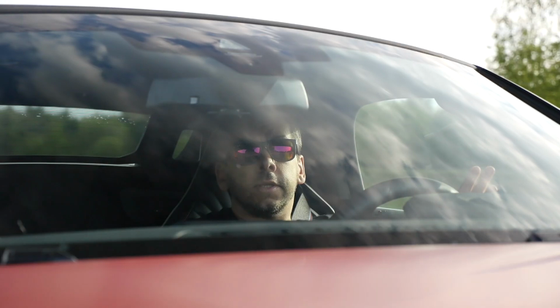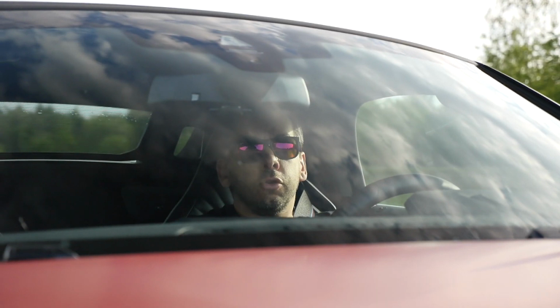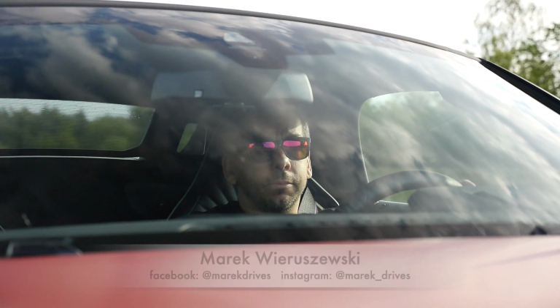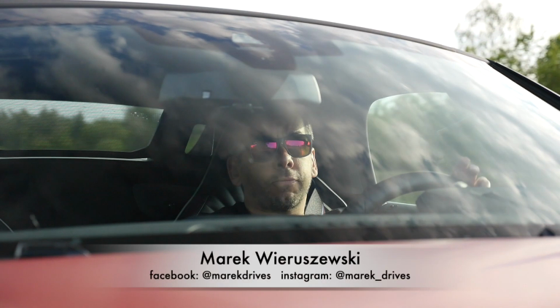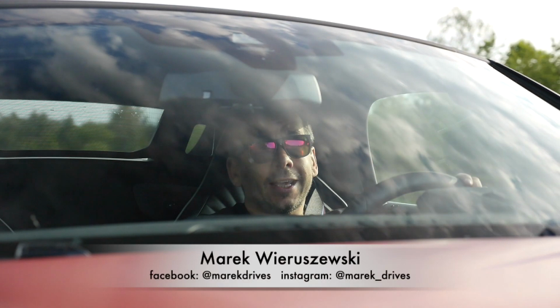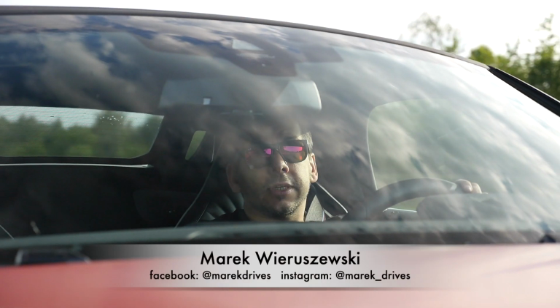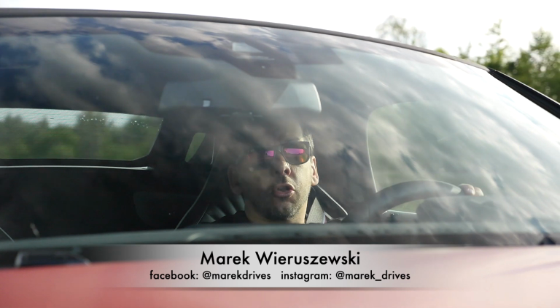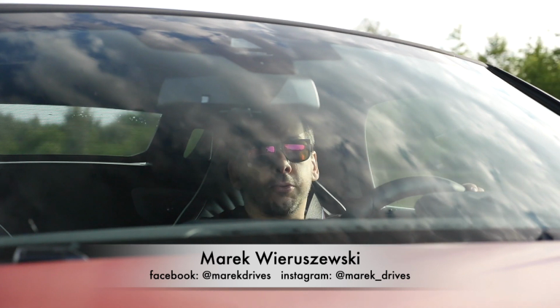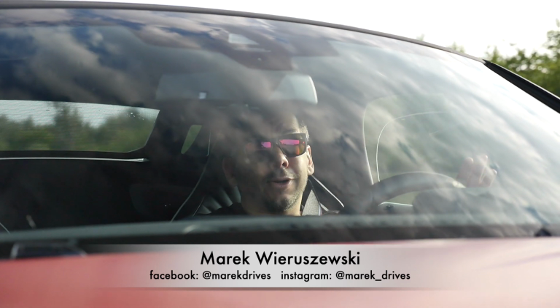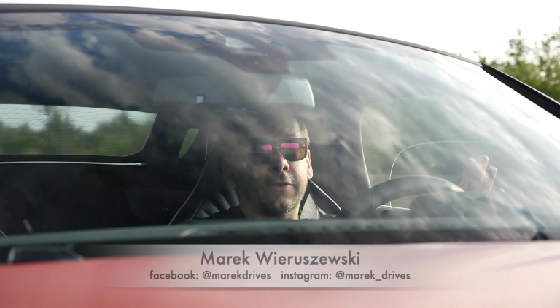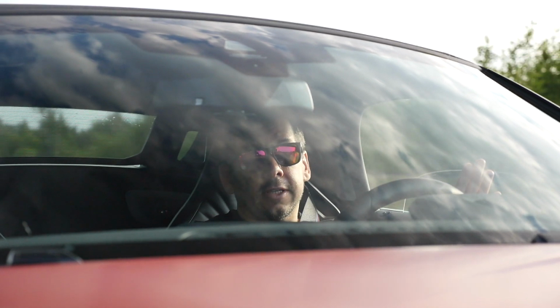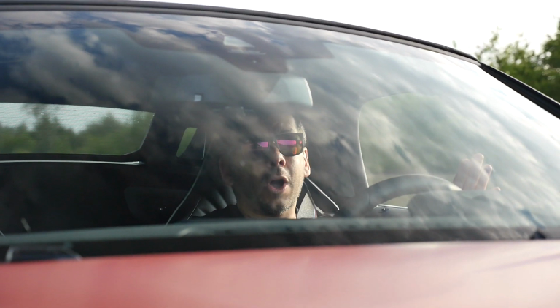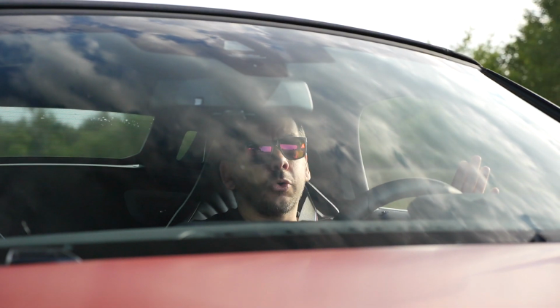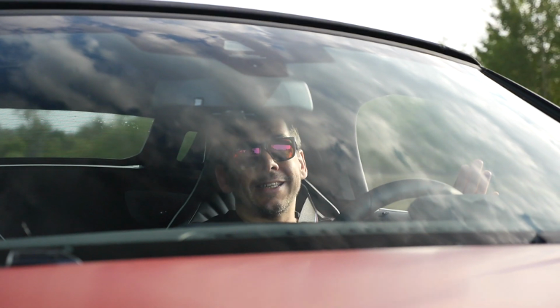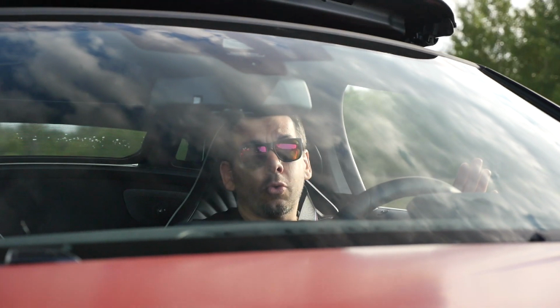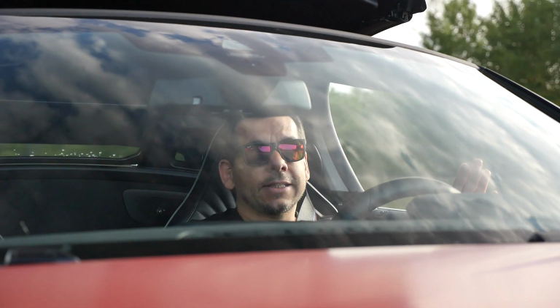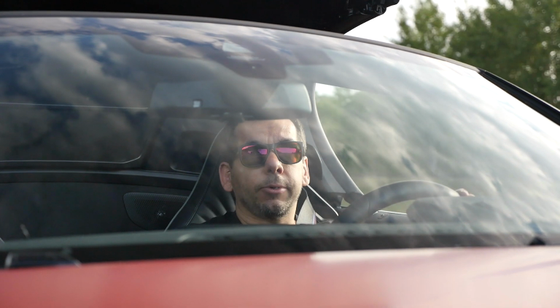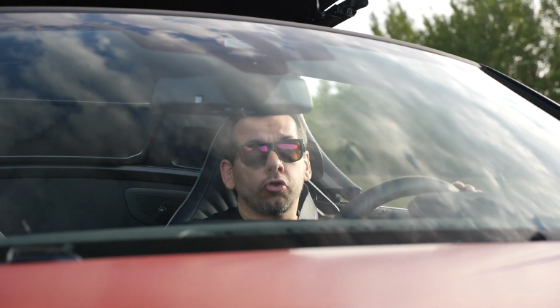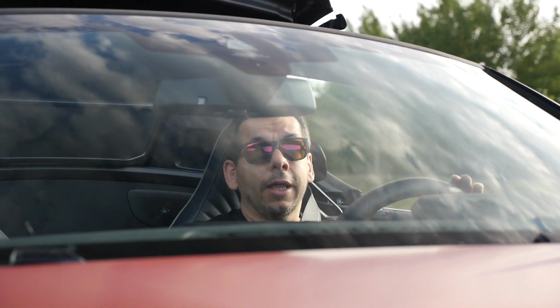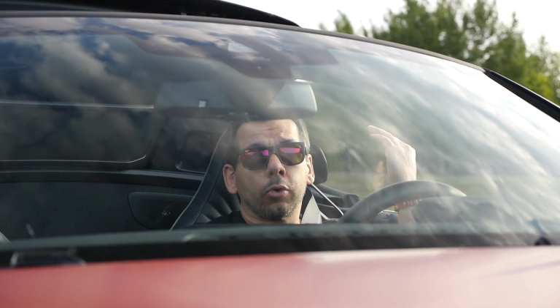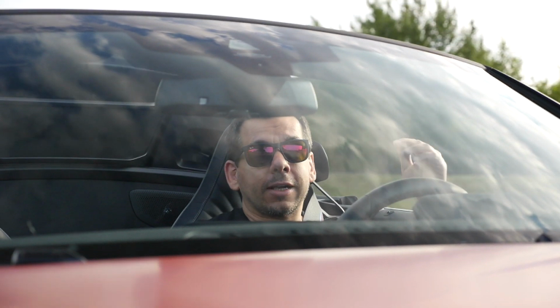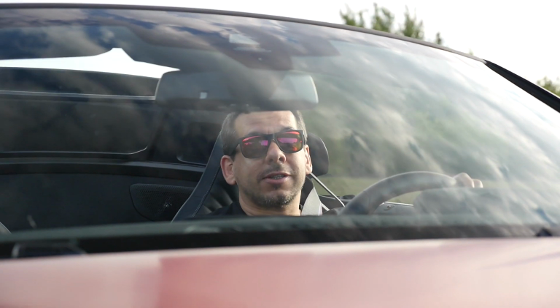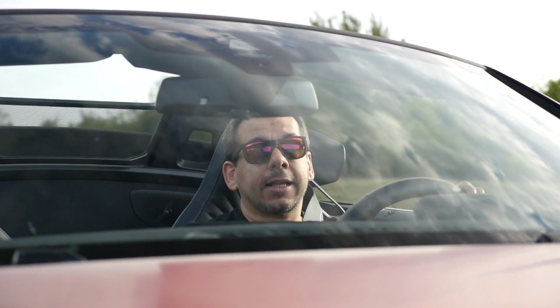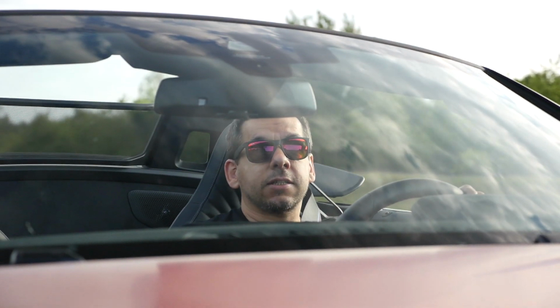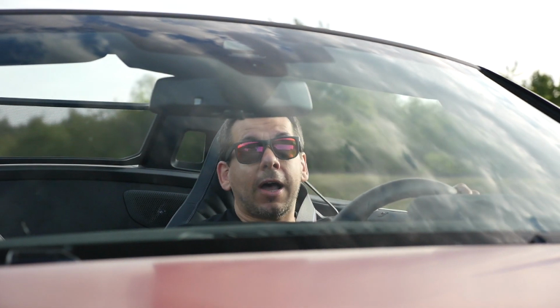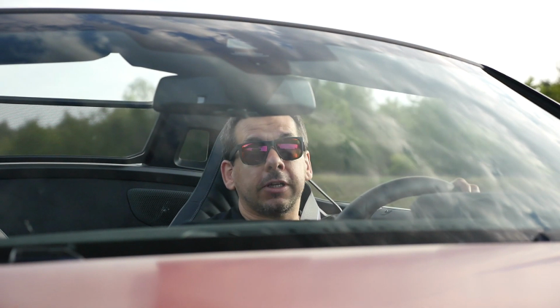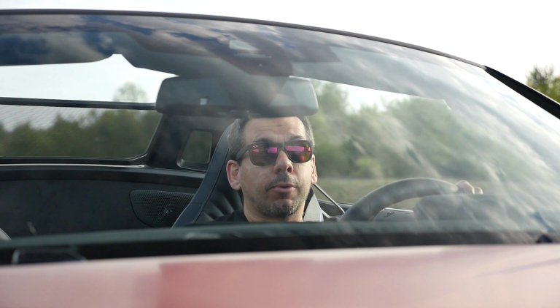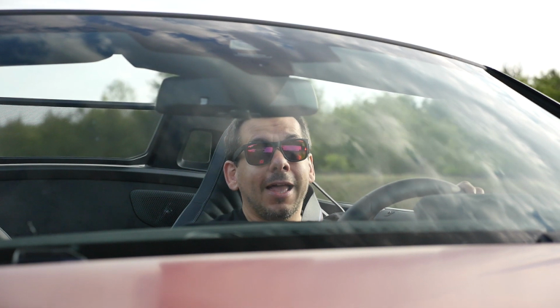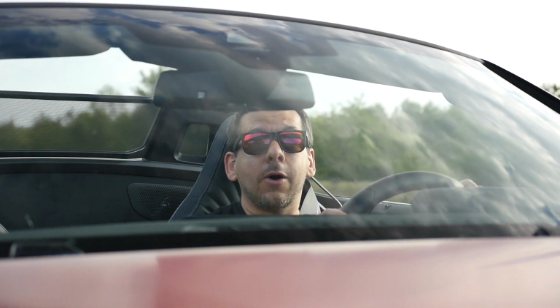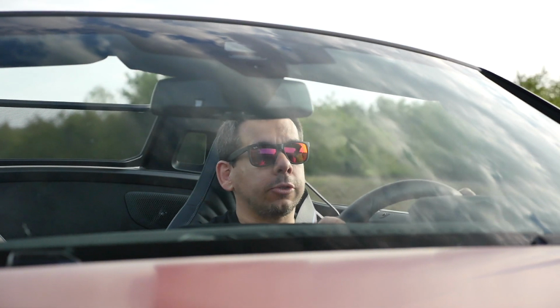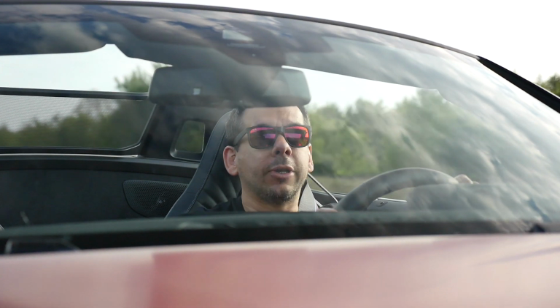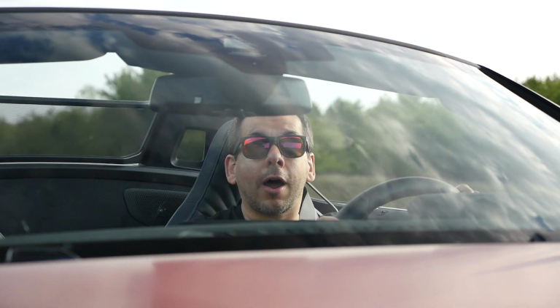This is the new BMW Z4. It's eight and a half centimeters longer than its predecessor, seven and a half centimeters wider, and the wheelbase is 26 millimeters shorter. The roof retracts in just 10 seconds at speeds of up to 50 kilometers per hour.